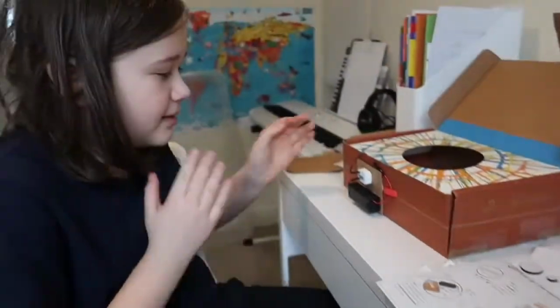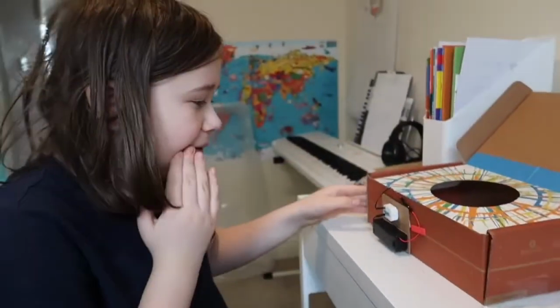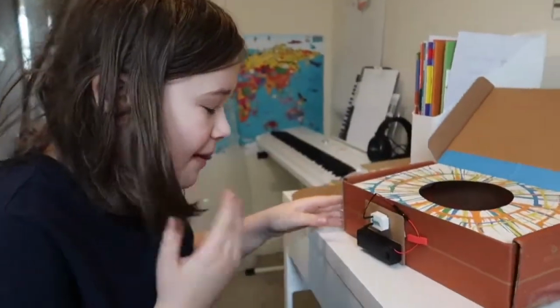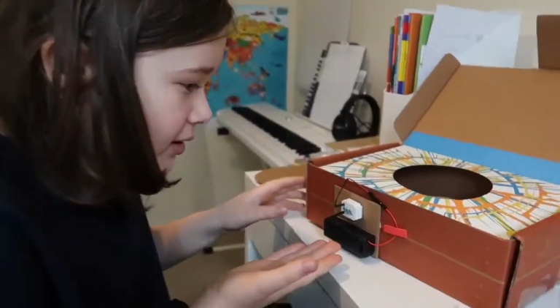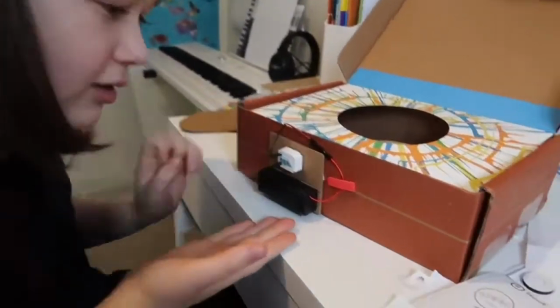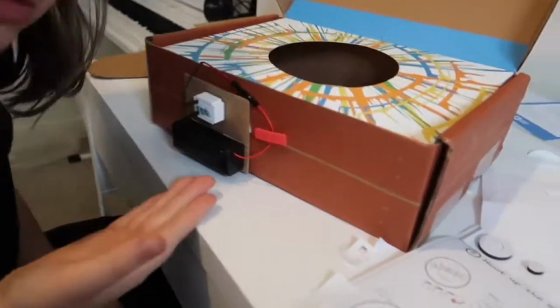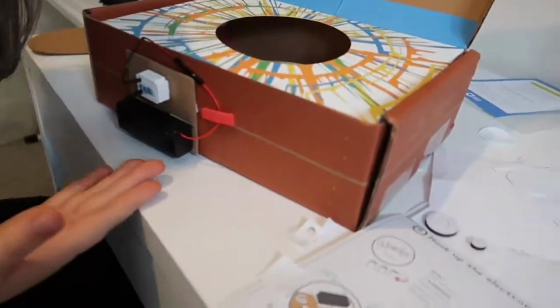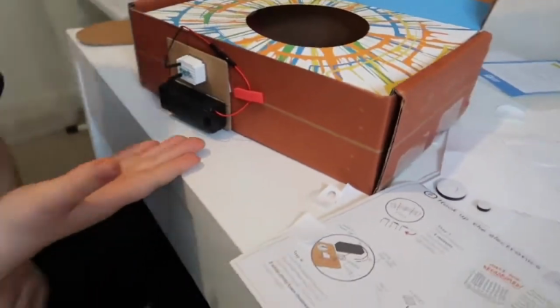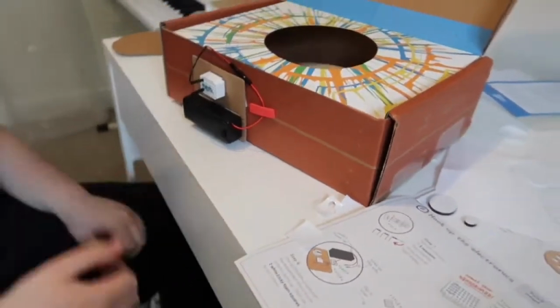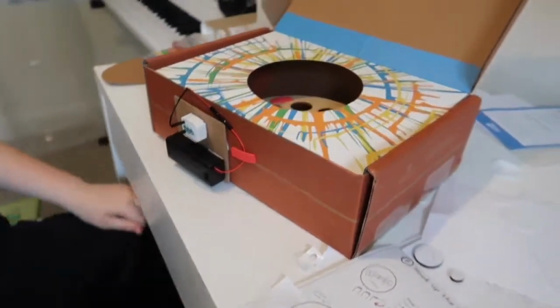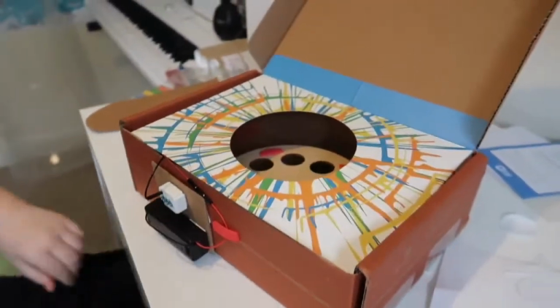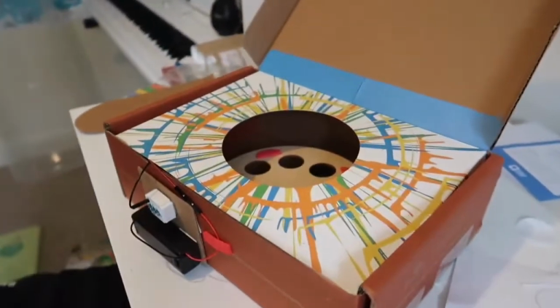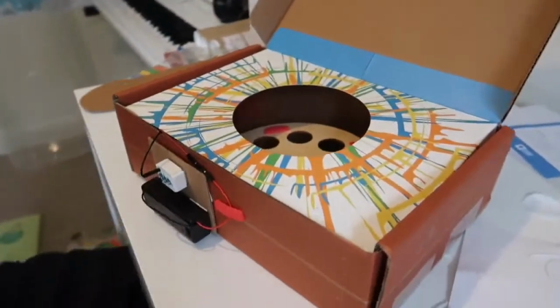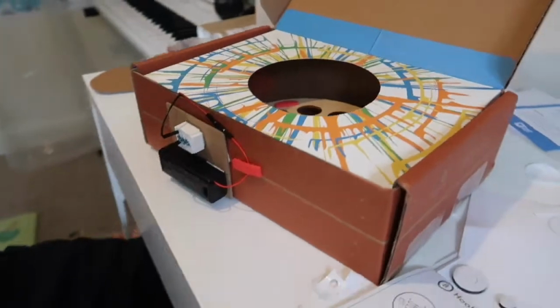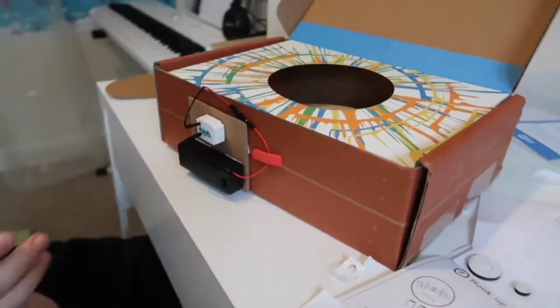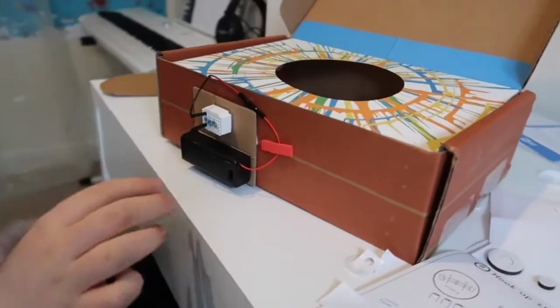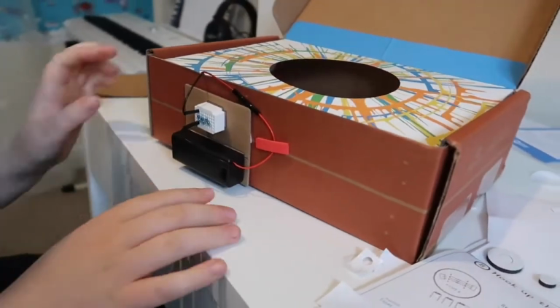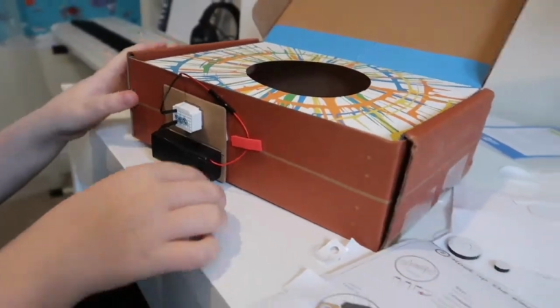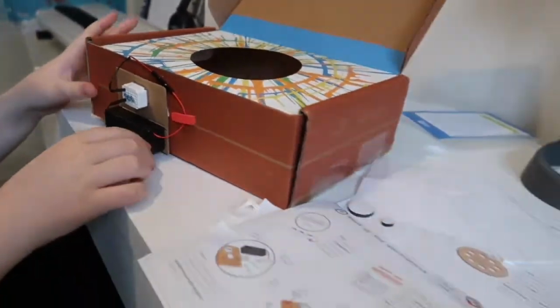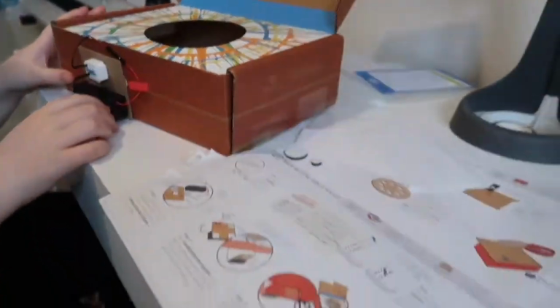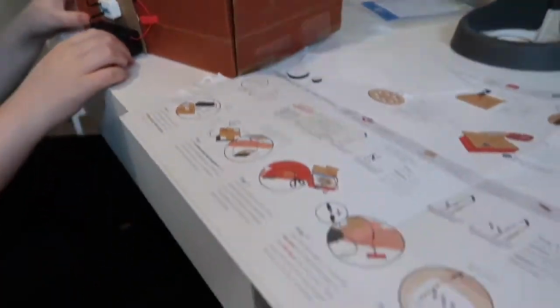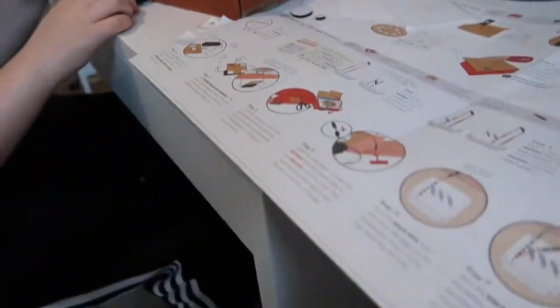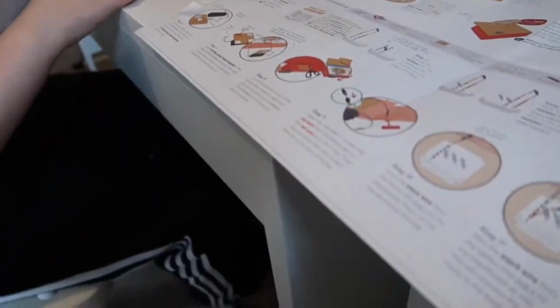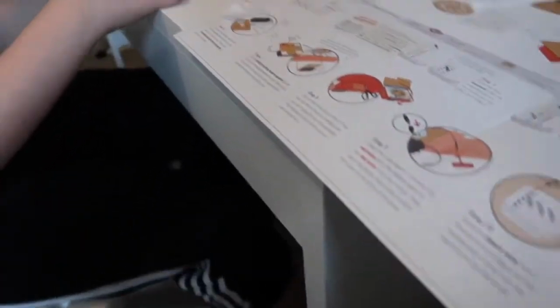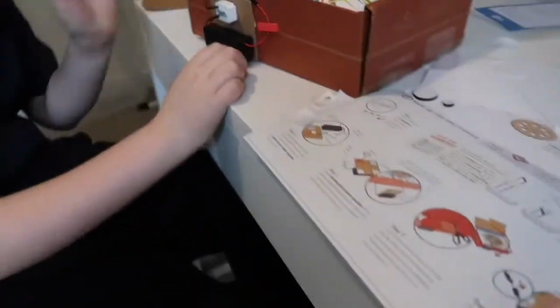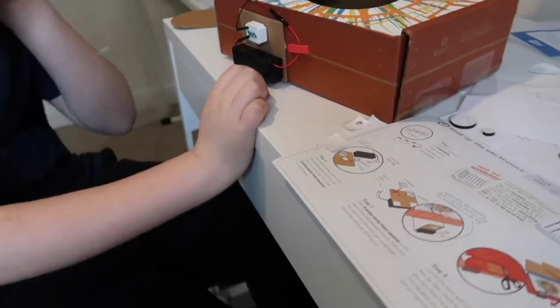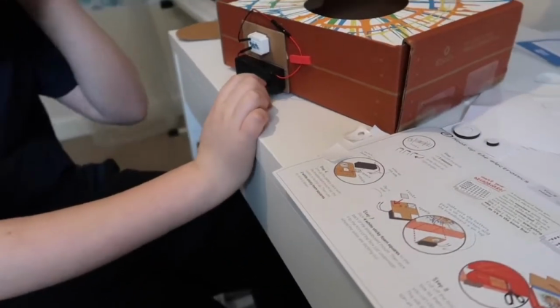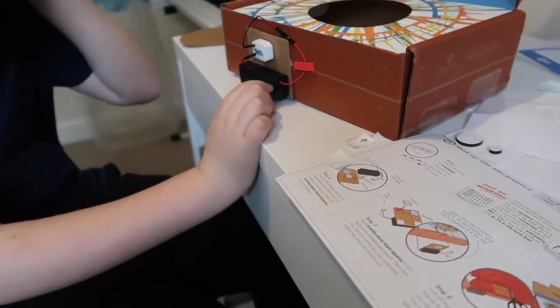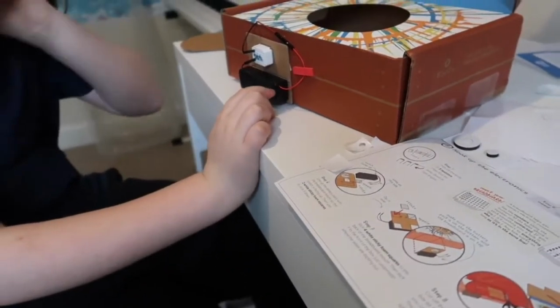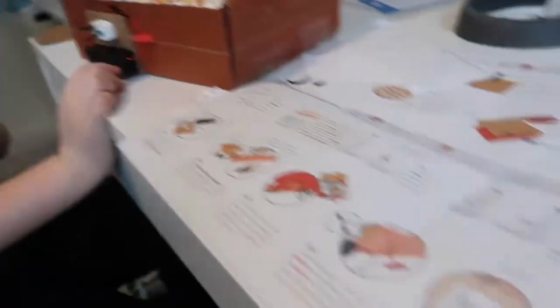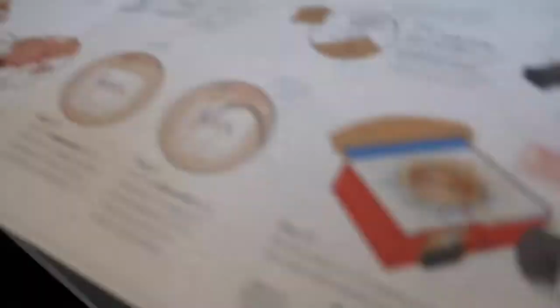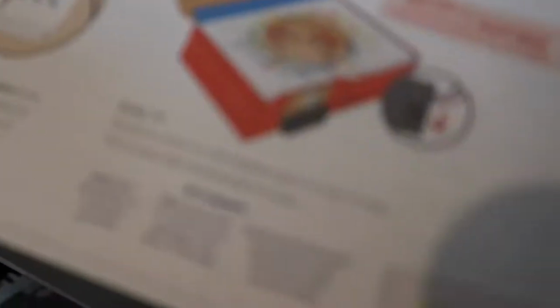Gabriel's done all the instructions. This is his finished product and he's about to turn it on — it says 'flip the switch on the battery pack.'